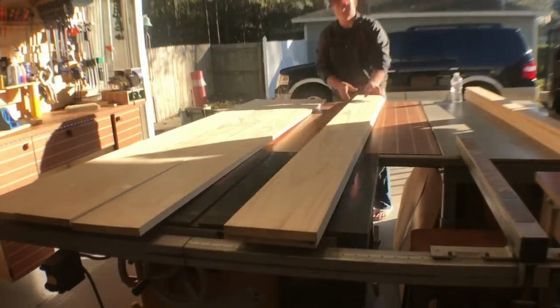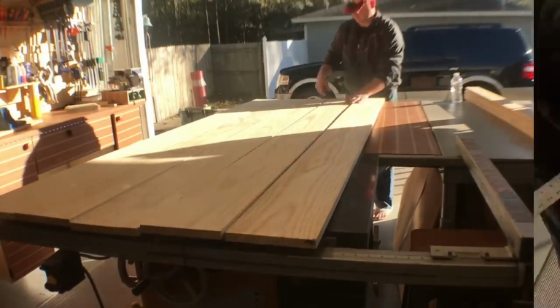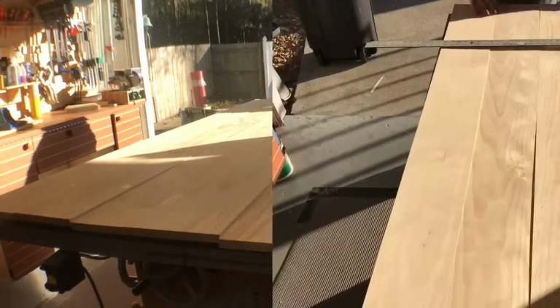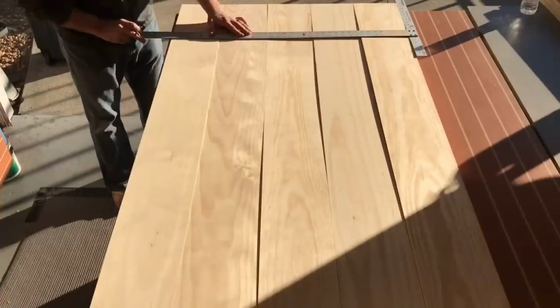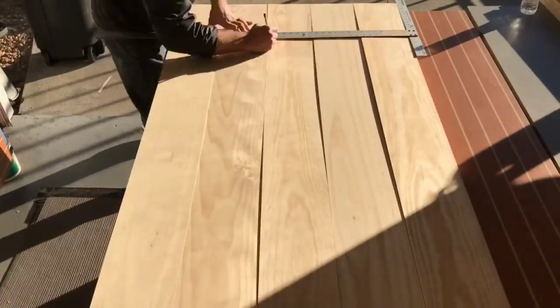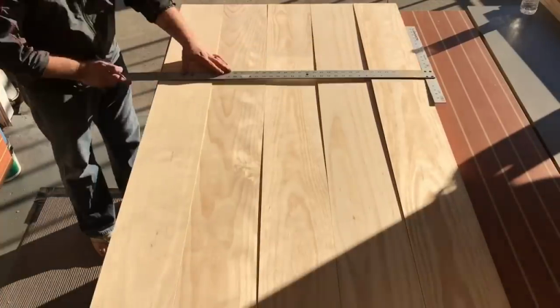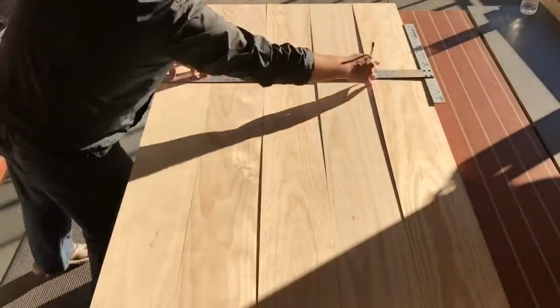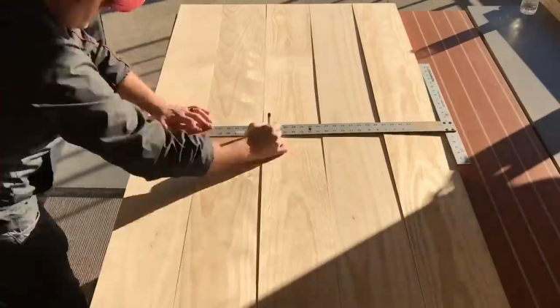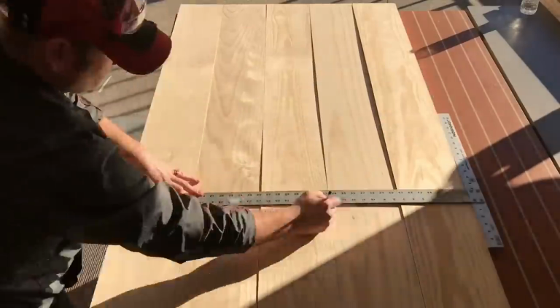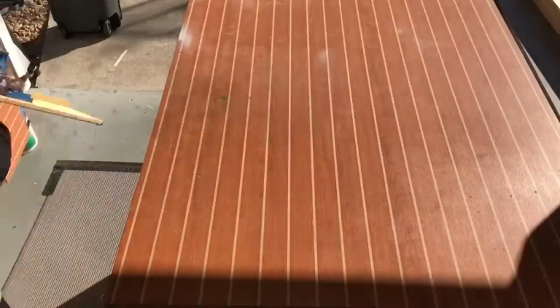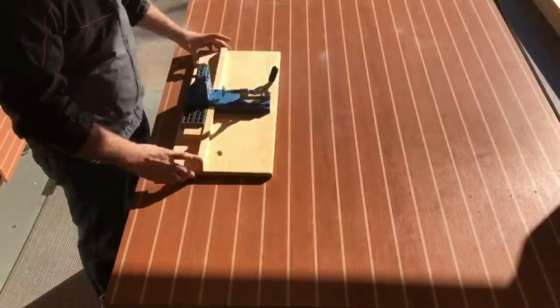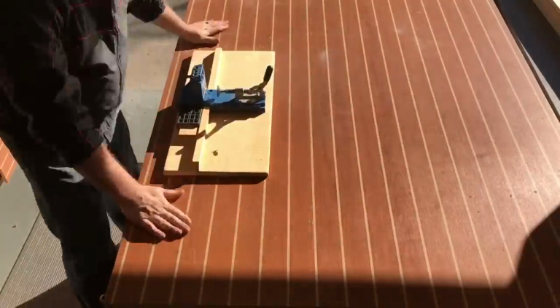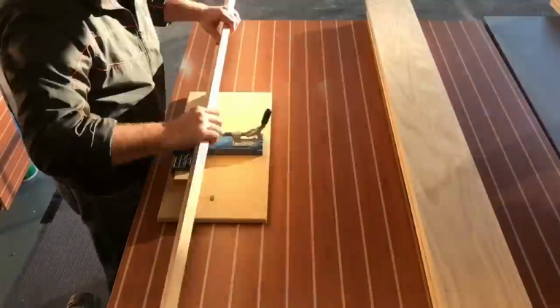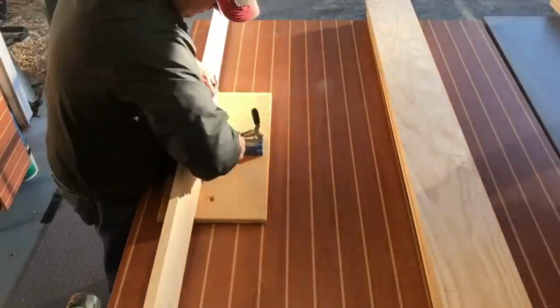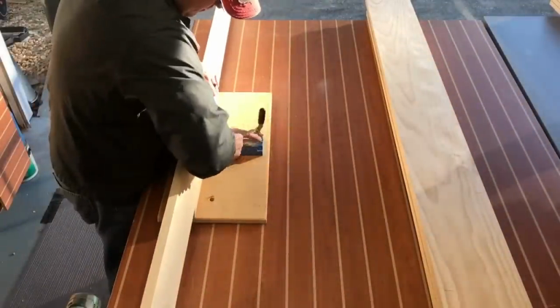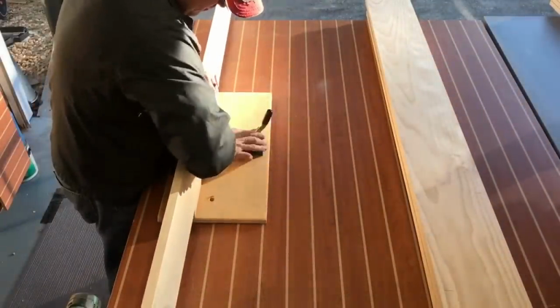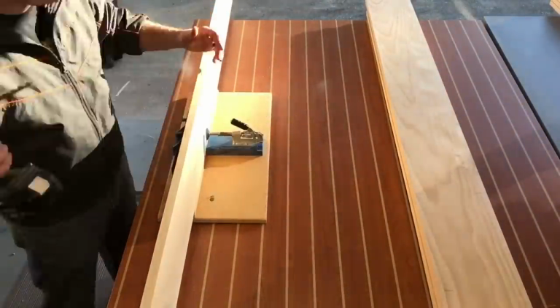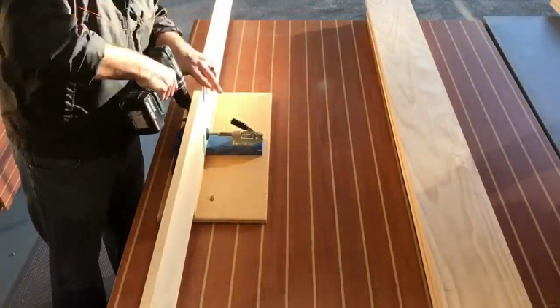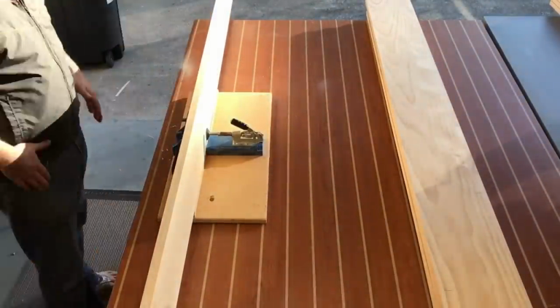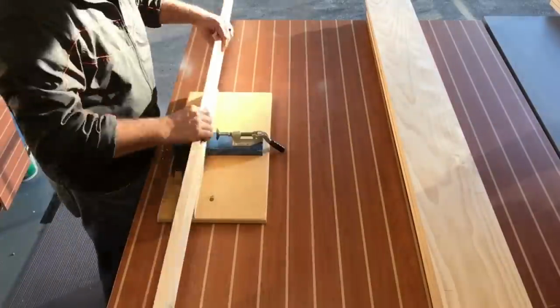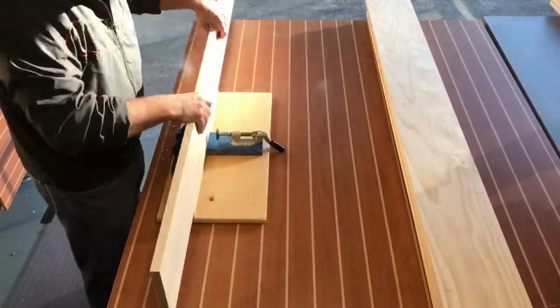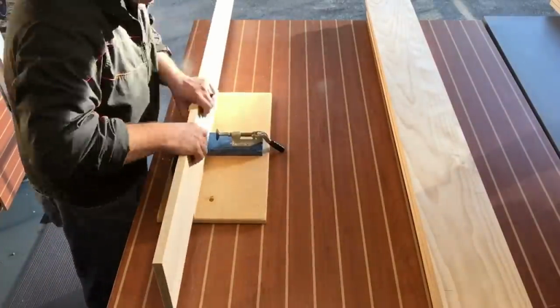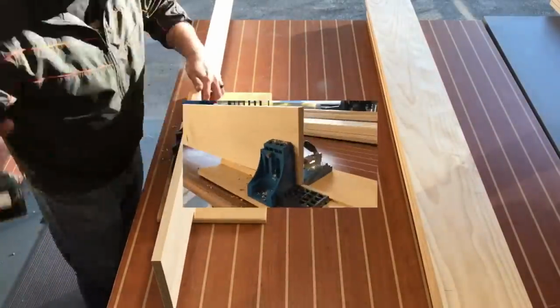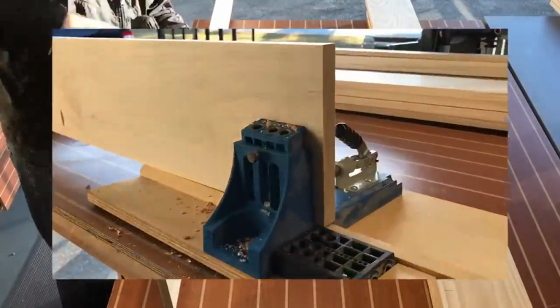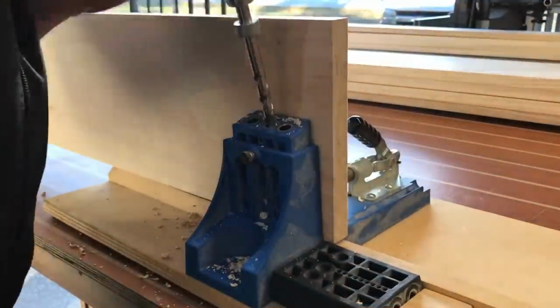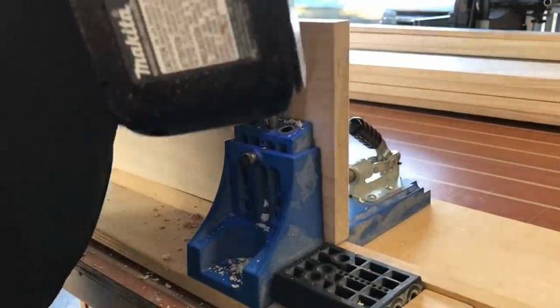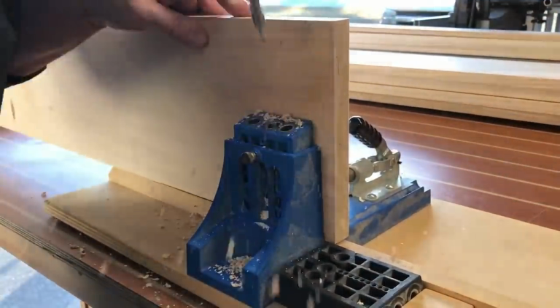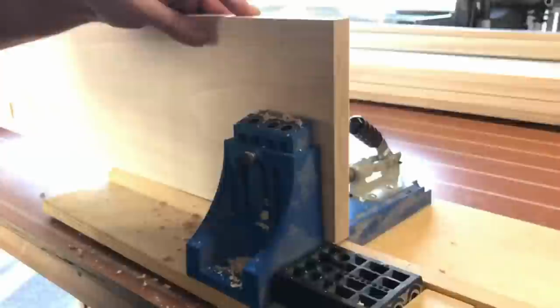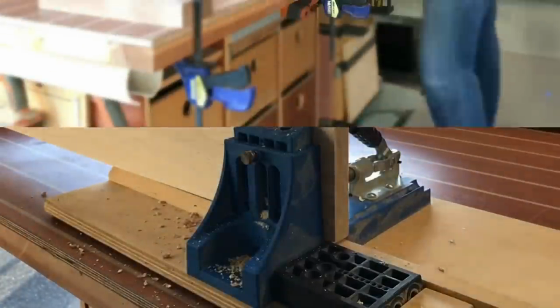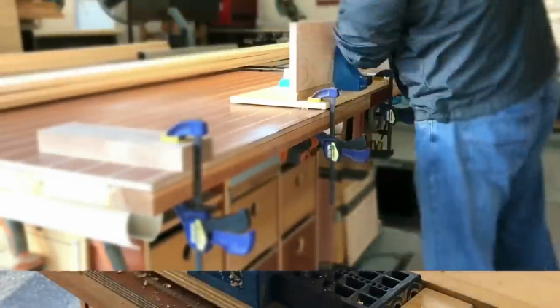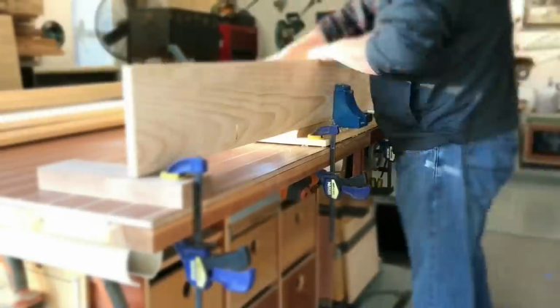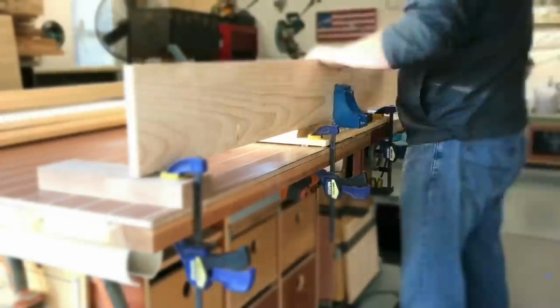While I lay these boards out, giving me a sense of how large the table is gonna be and I make some marks, I decided to go with pocket hole joinery here. It seemed to be the quickest and easiest way to get this done. Once this pocket hole jig is set up it's kind of lather, rinse, repeat.